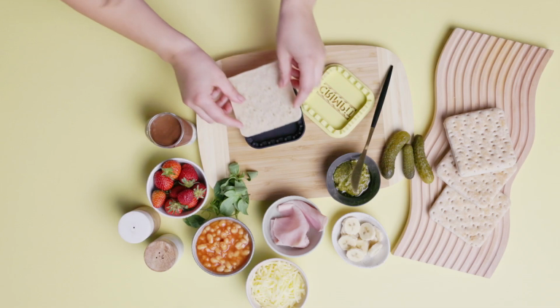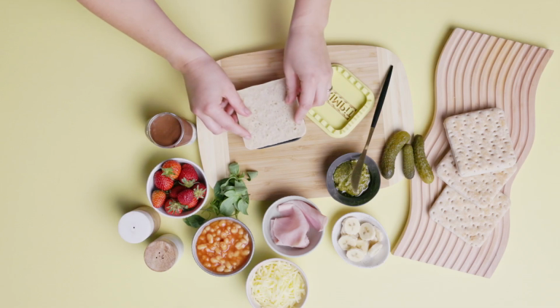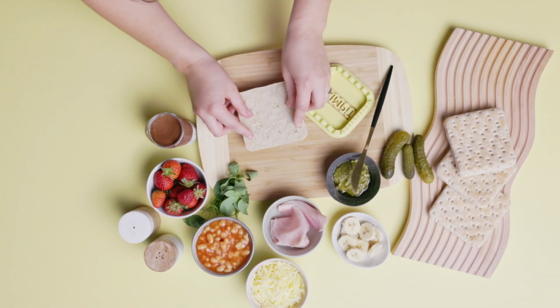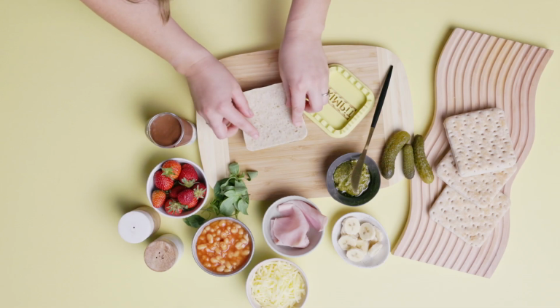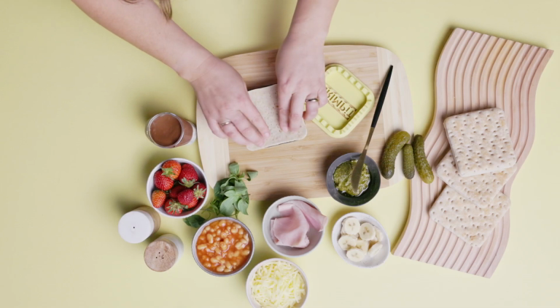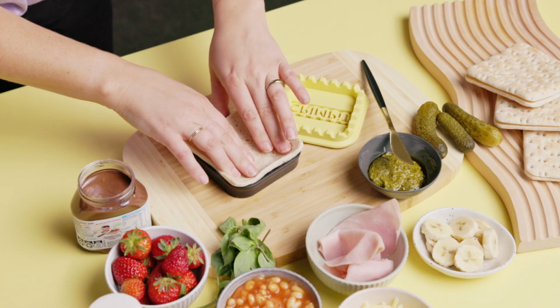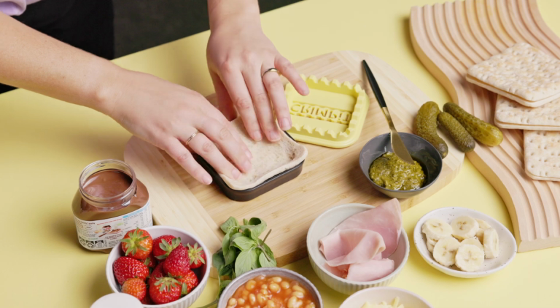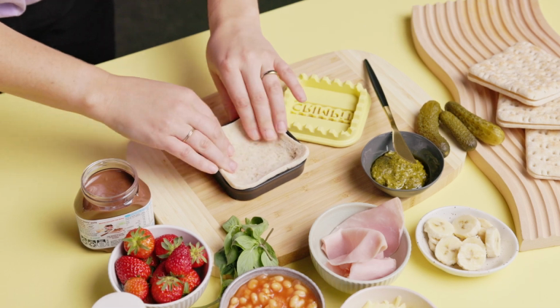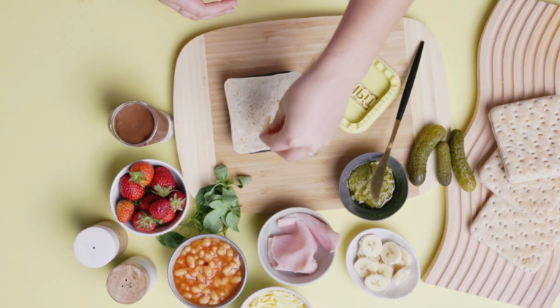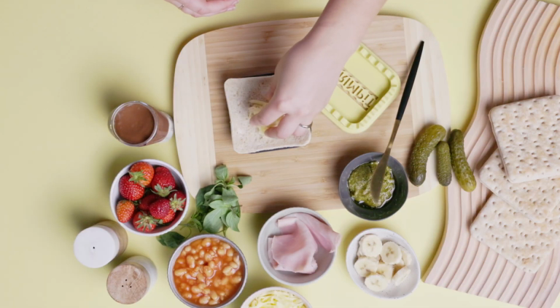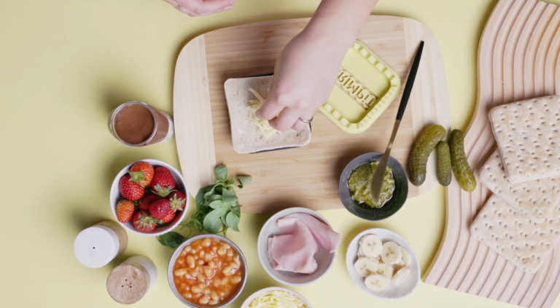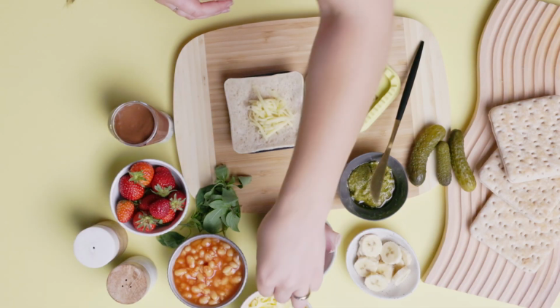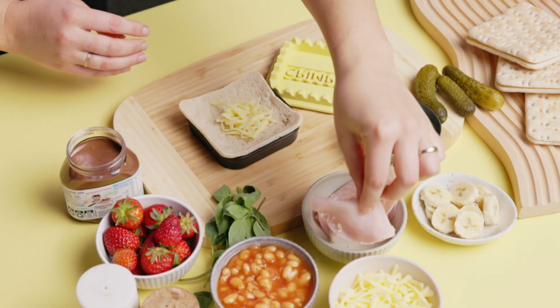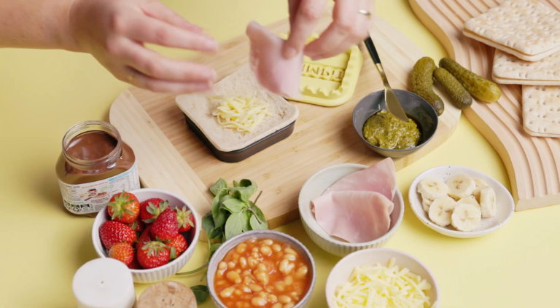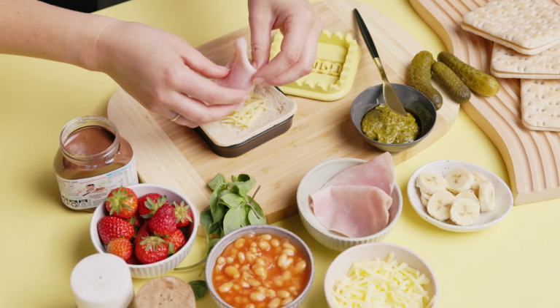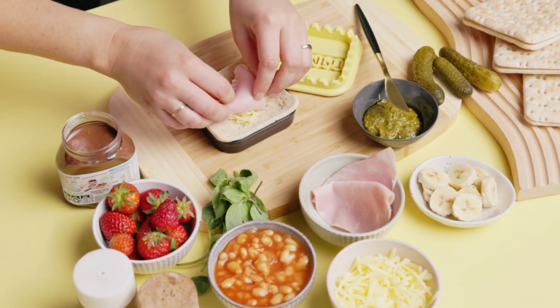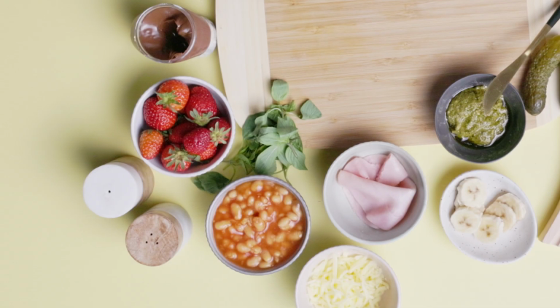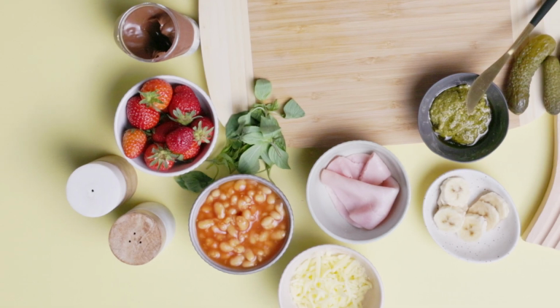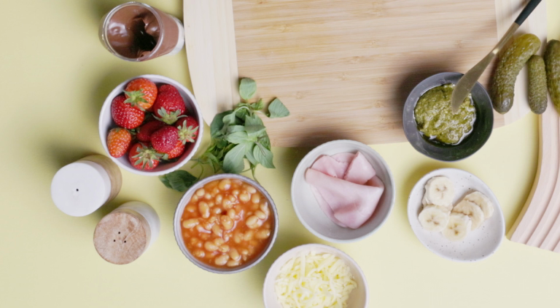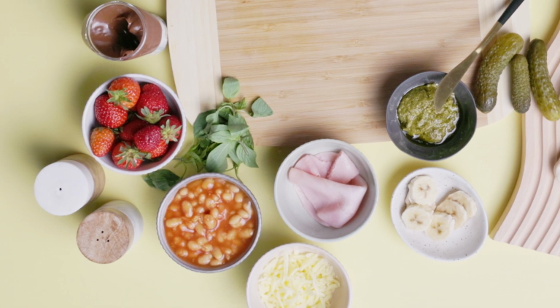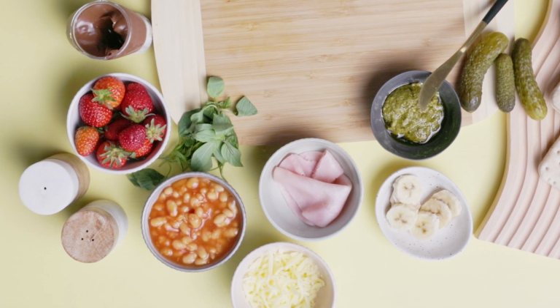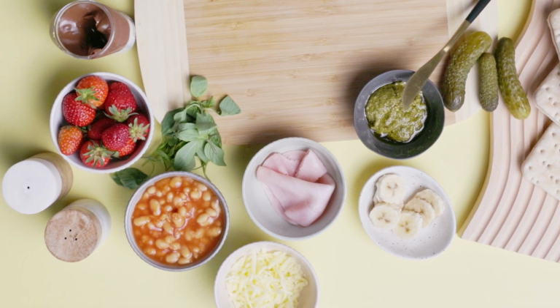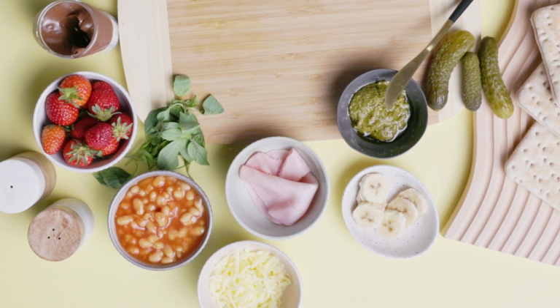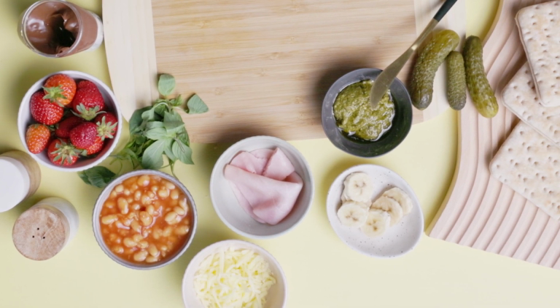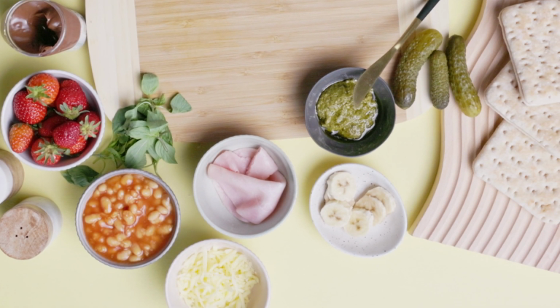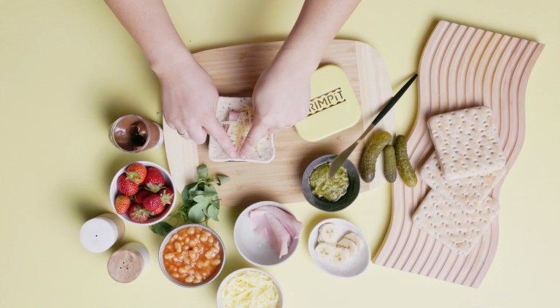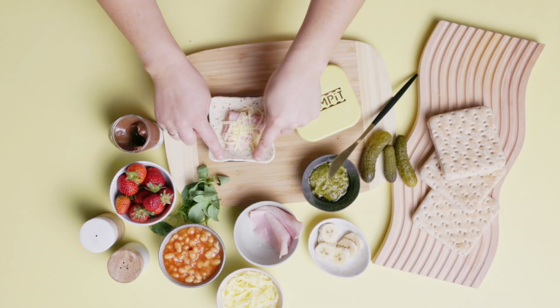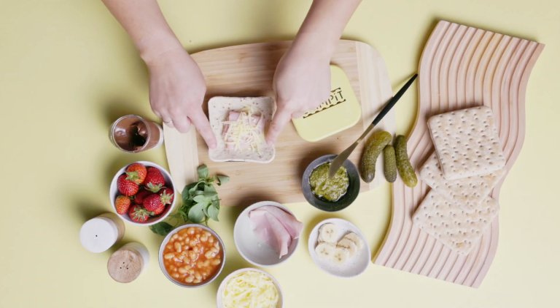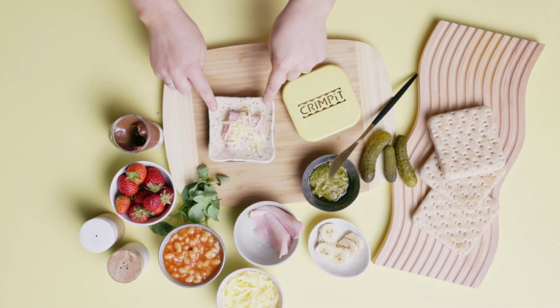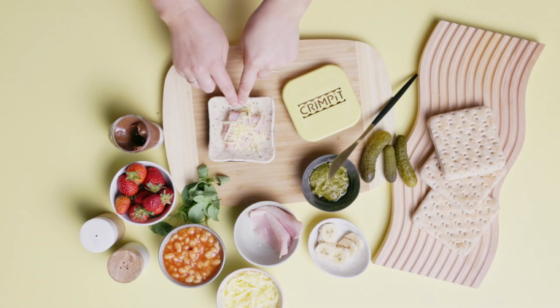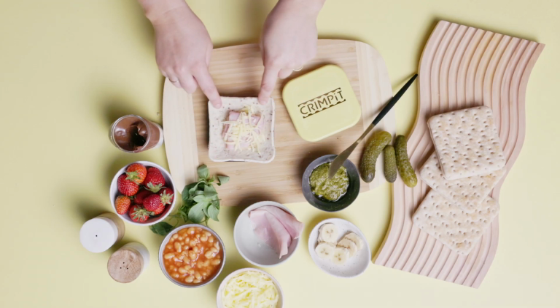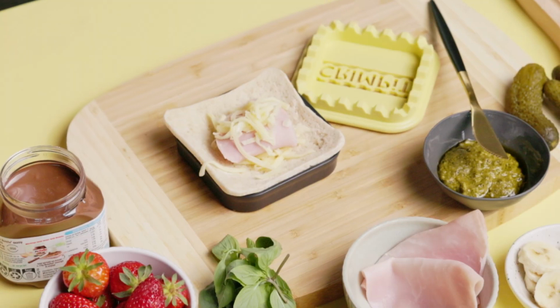Firstly, pop a slice of thin bread into the base of the crimpet. Load up your fillings, making sure you're not adding lots of runny liquids. Food like cheese and cold beans are all great to use.